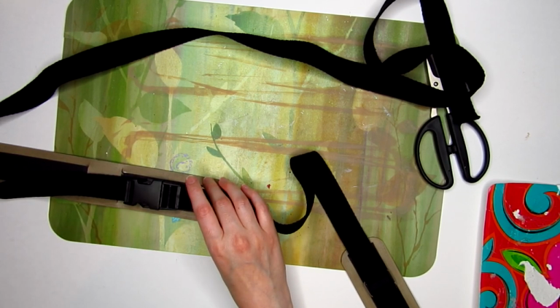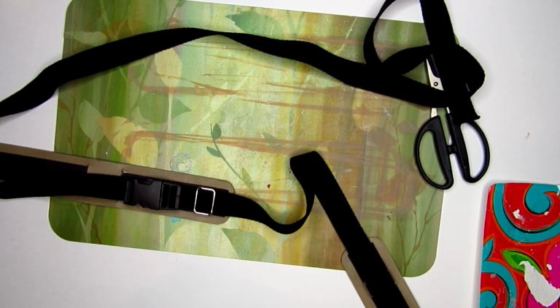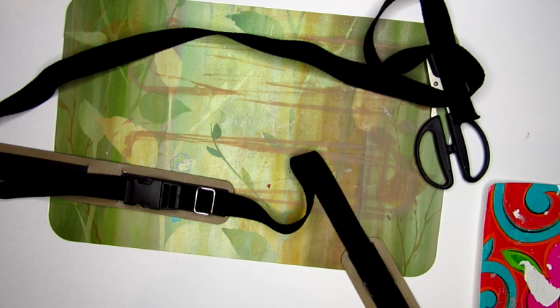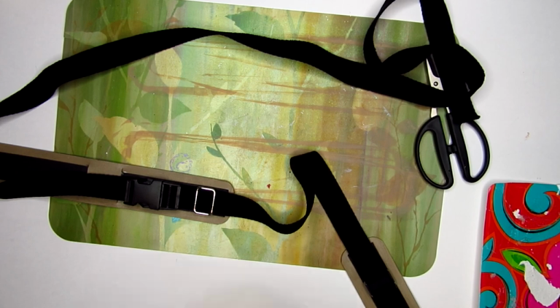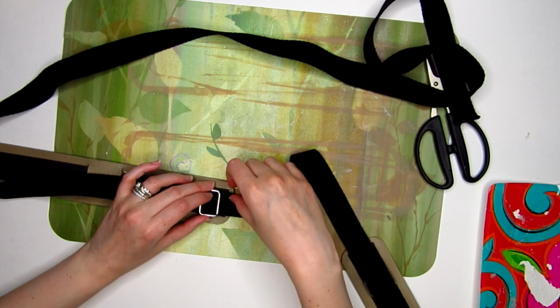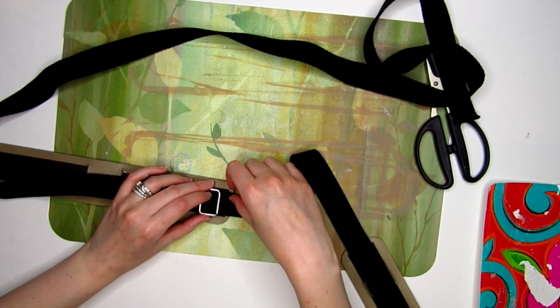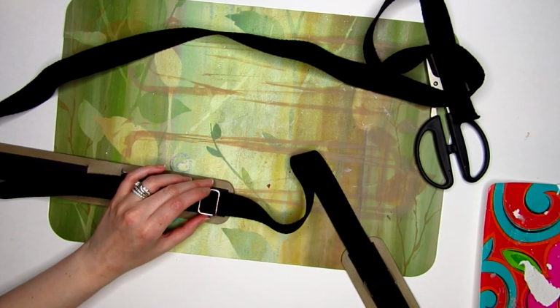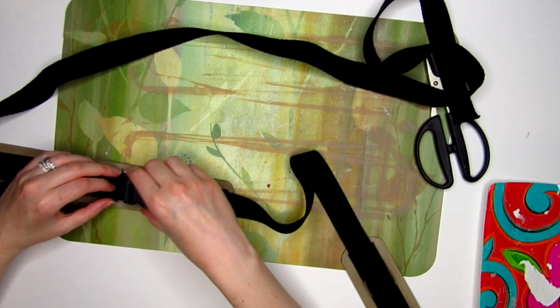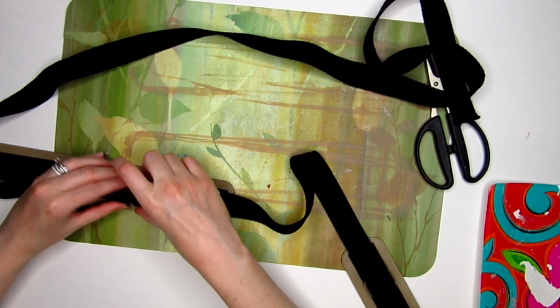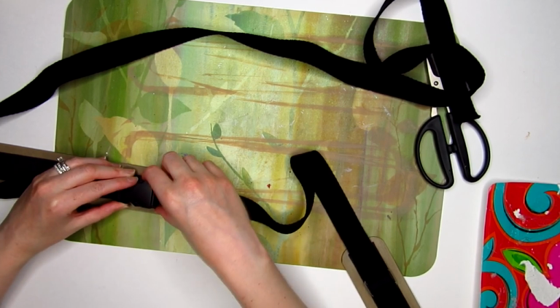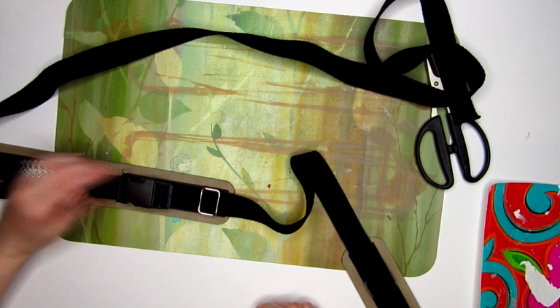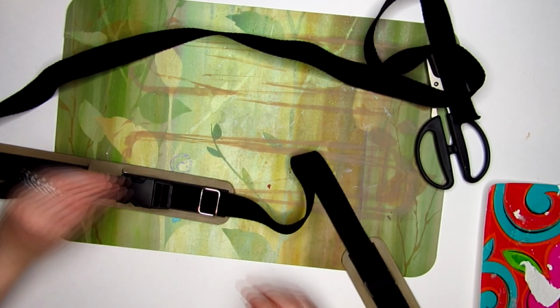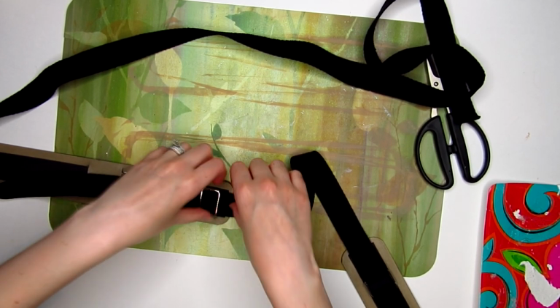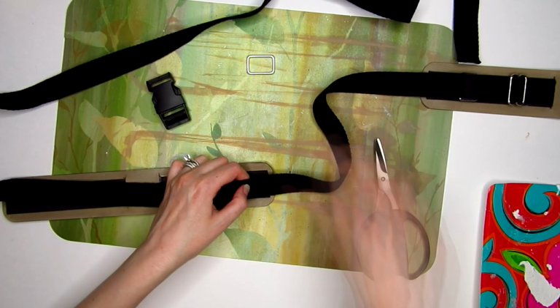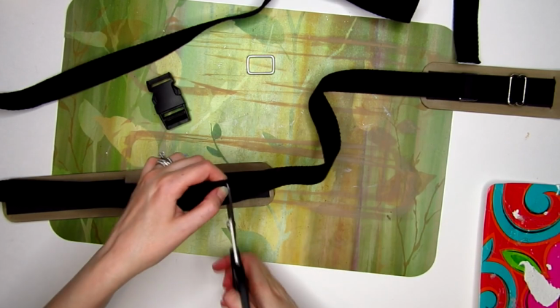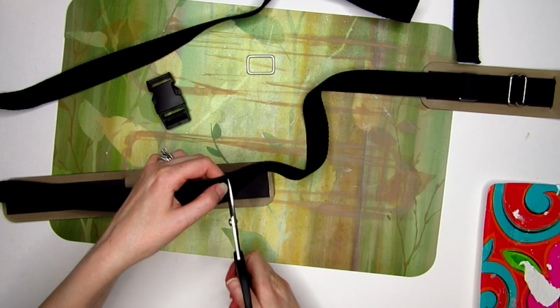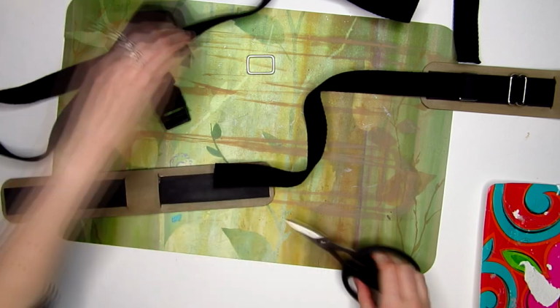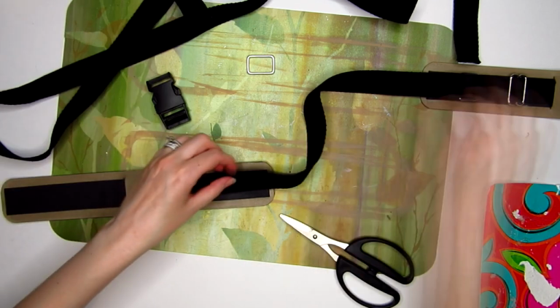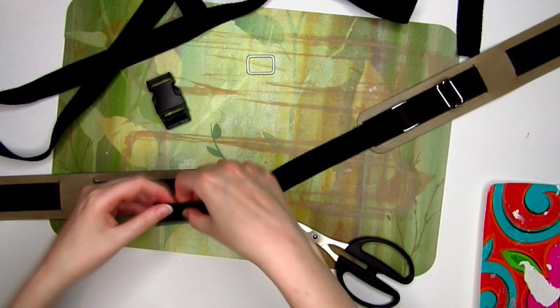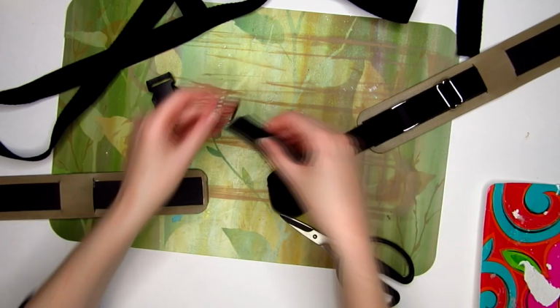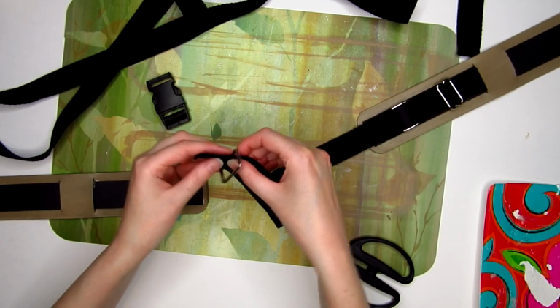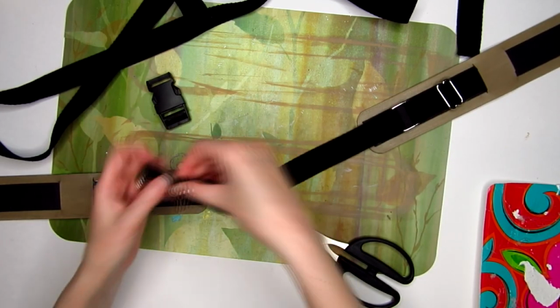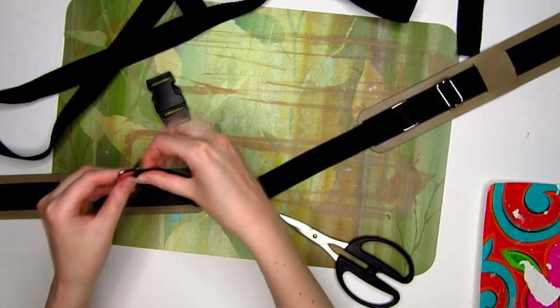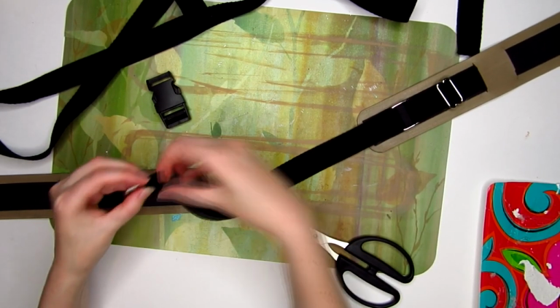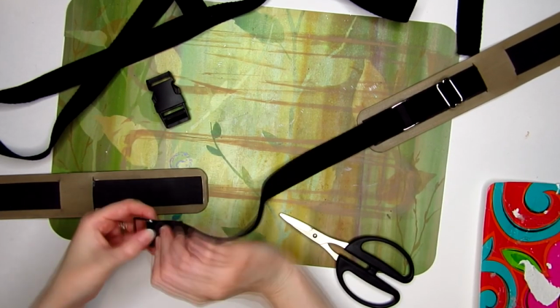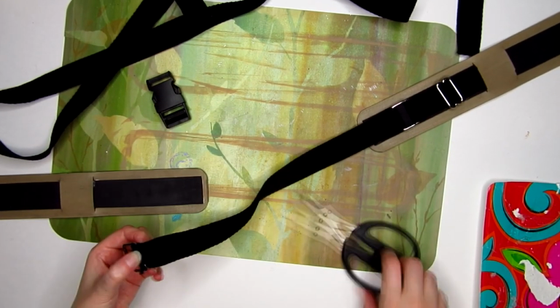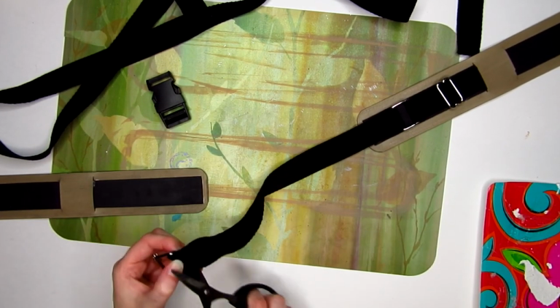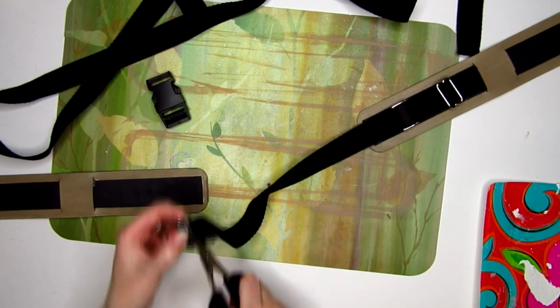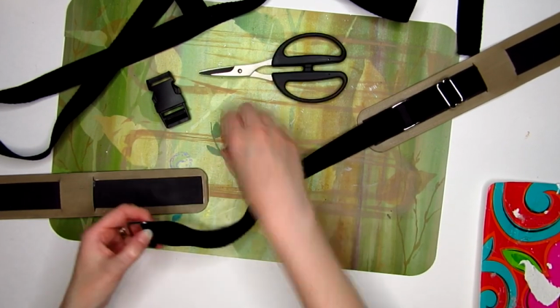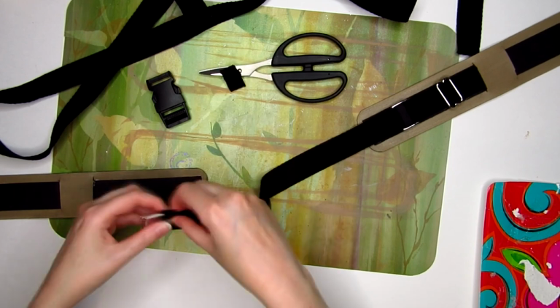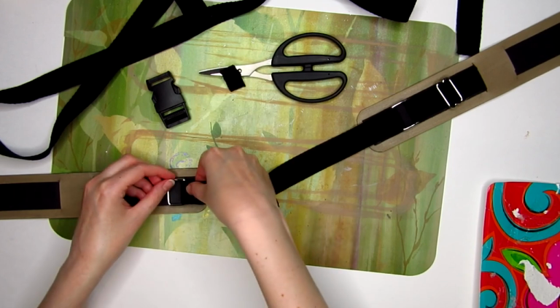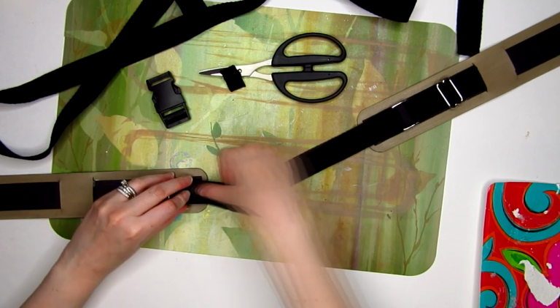Once you have the right length, add another ring and then a buckle. I glued all of mine down, but you can certainly create this to make it functional. Once the harness is complete, it's easy to slip right over your head so your buckle doesn't have to actually work.